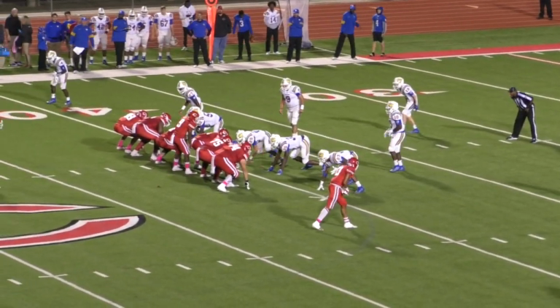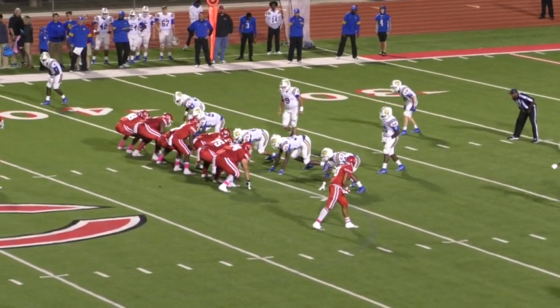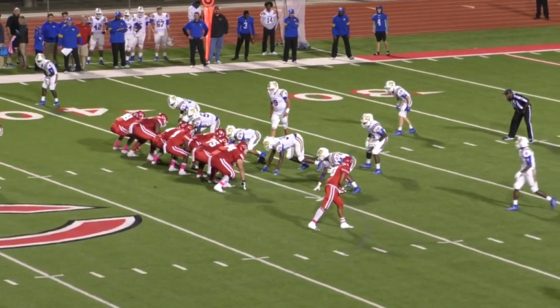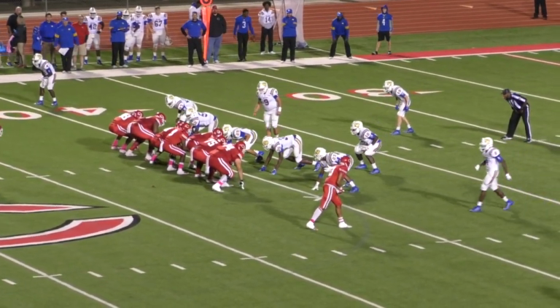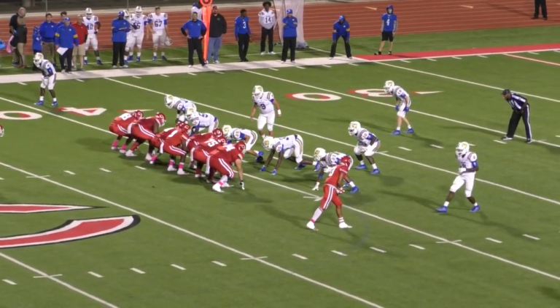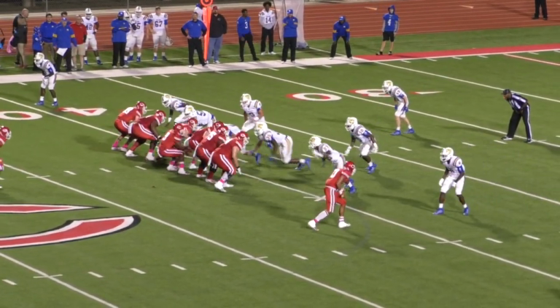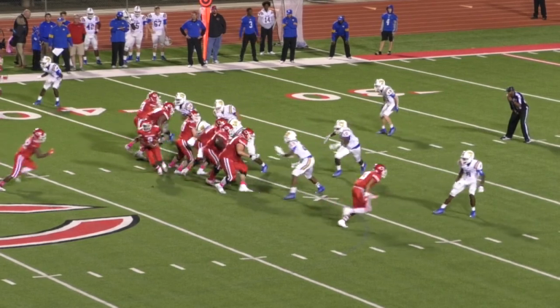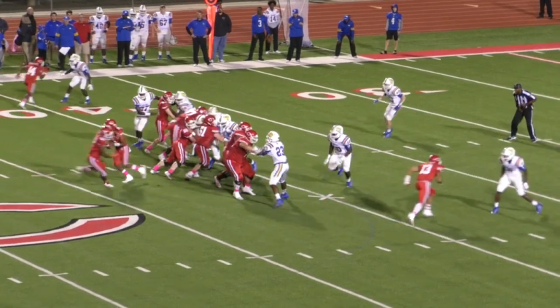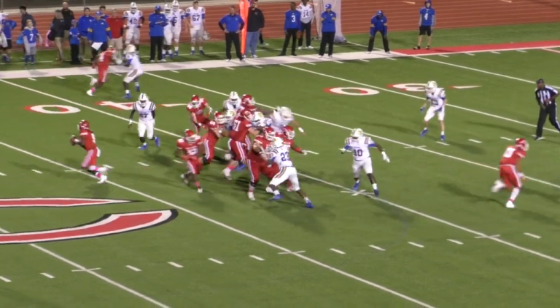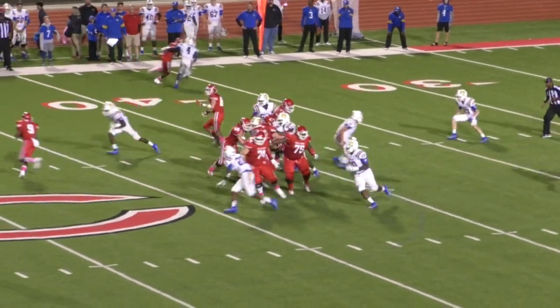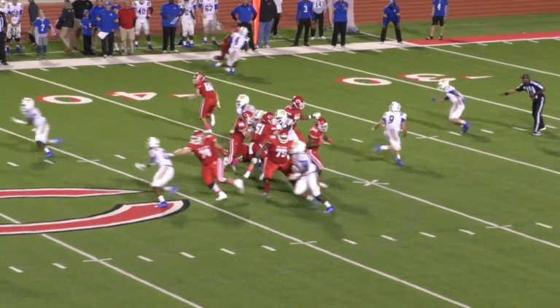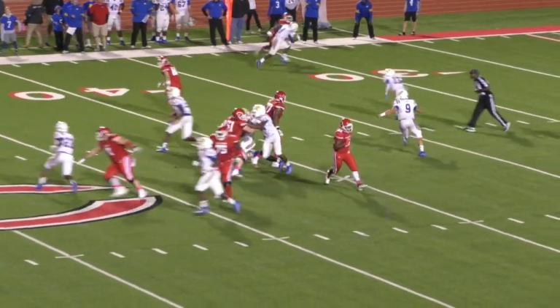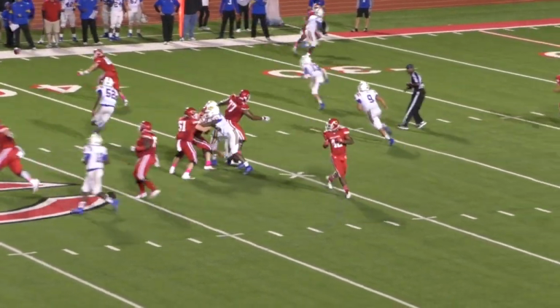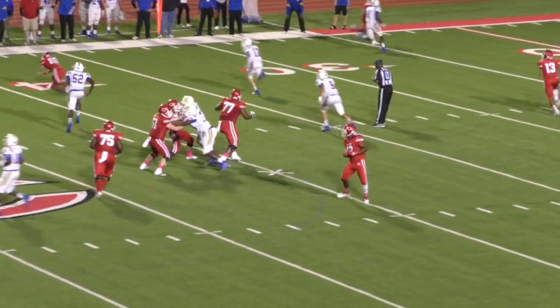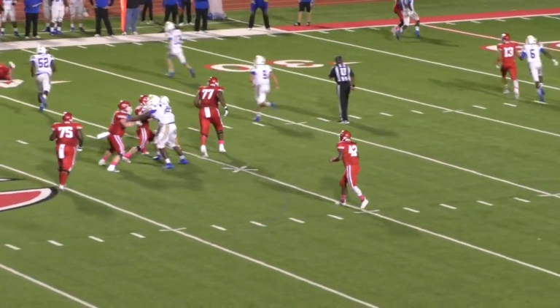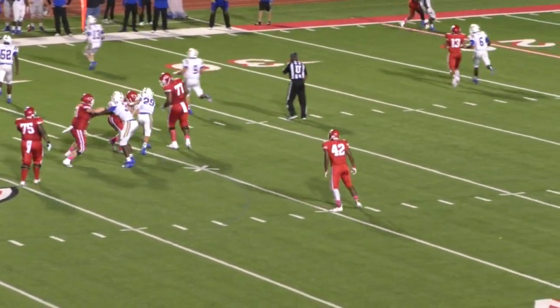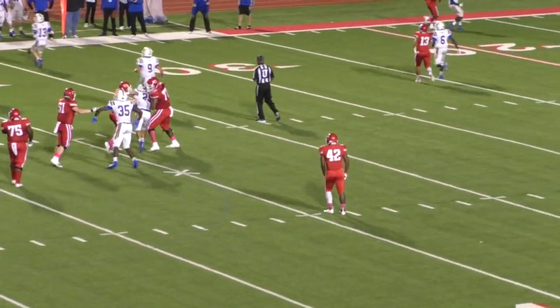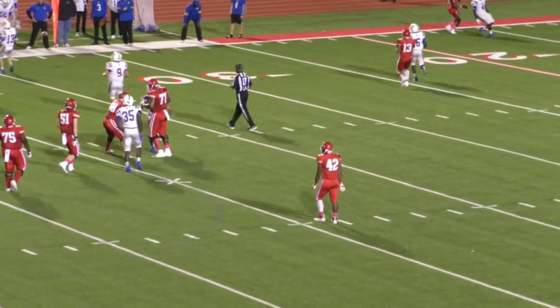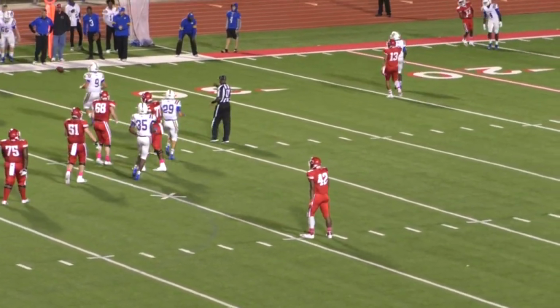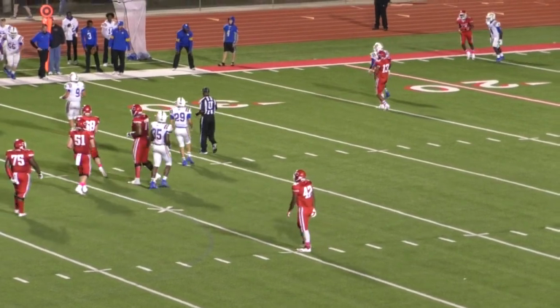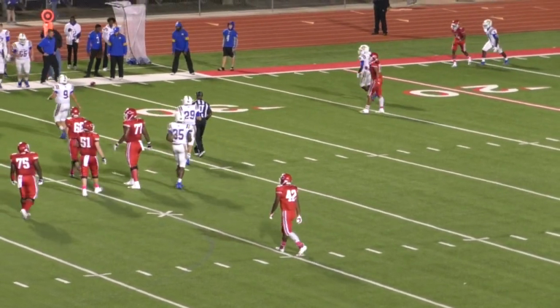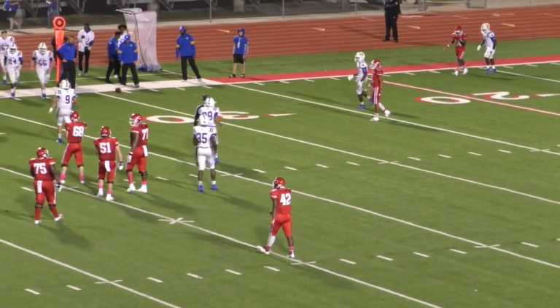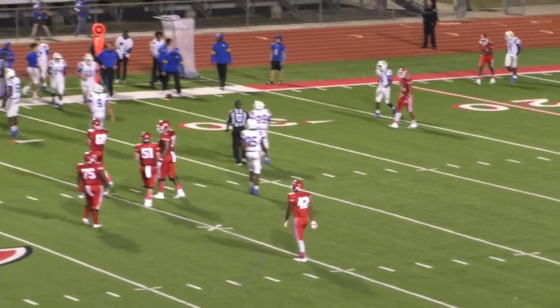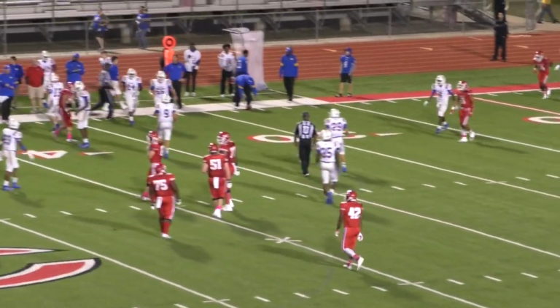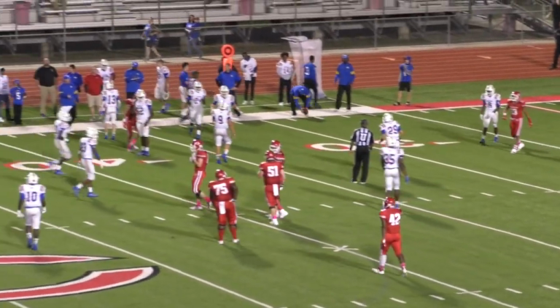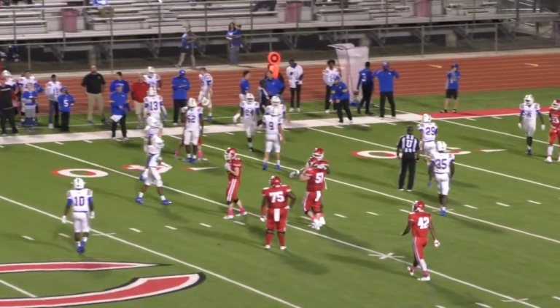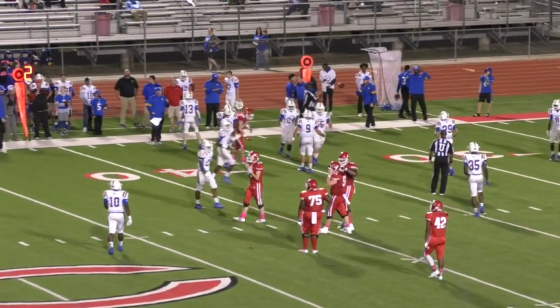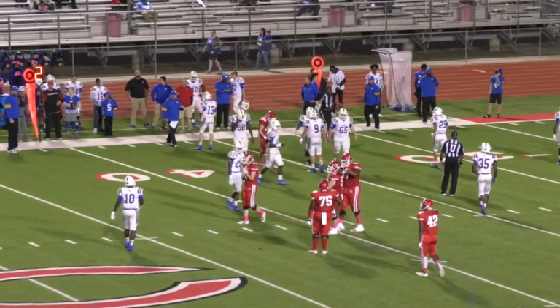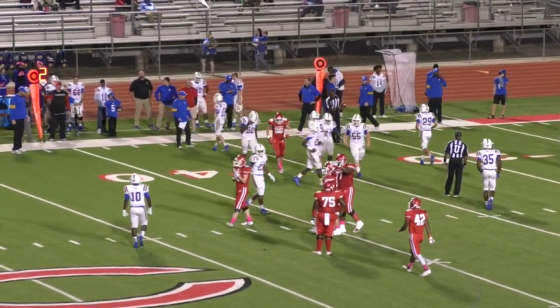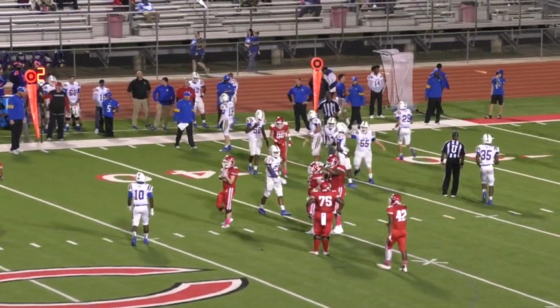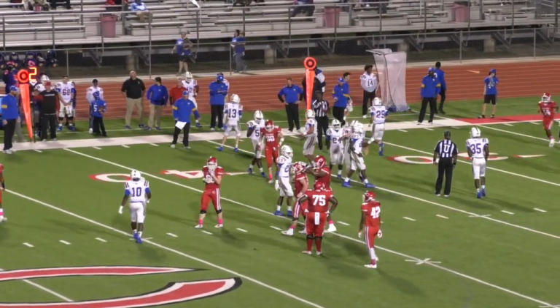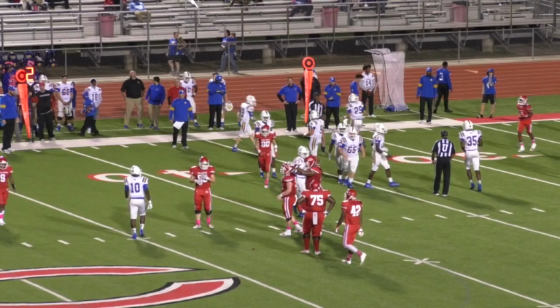First down and 10 now for Carthage at the Chapel Hill 40. Play action fake, Wilson rolling left, throwing left — incomplete over there. I think that was intended for Dubose. It's second down and 10.